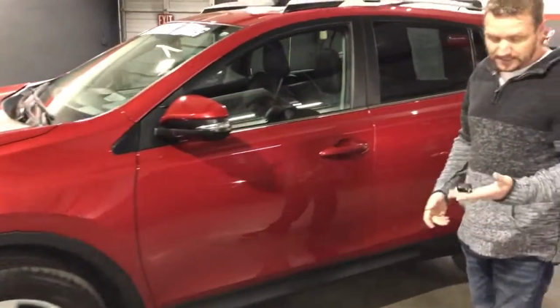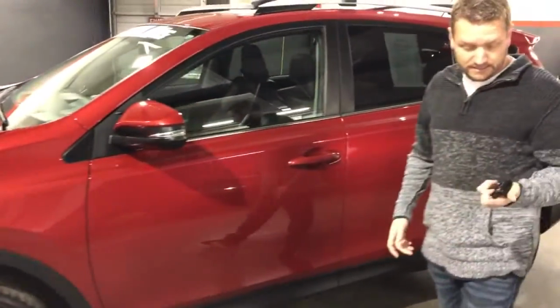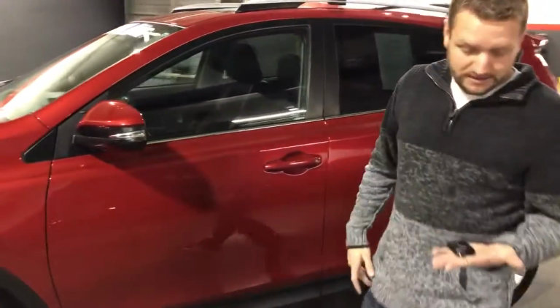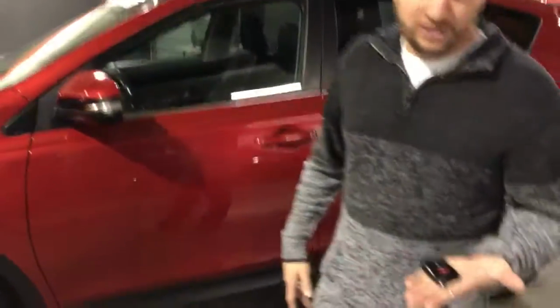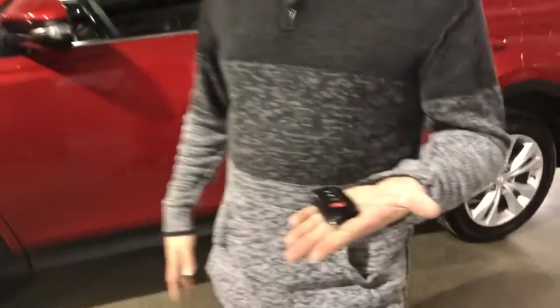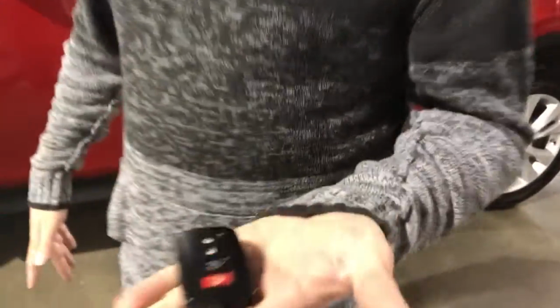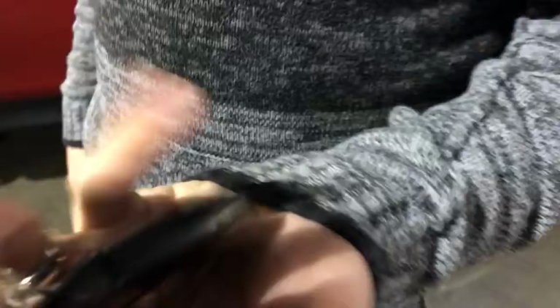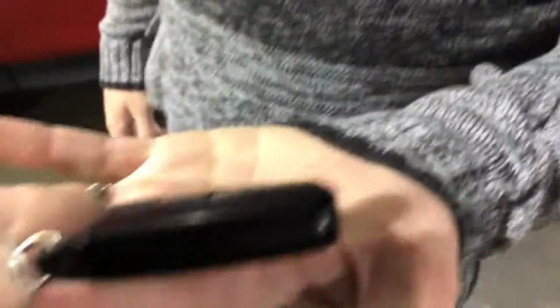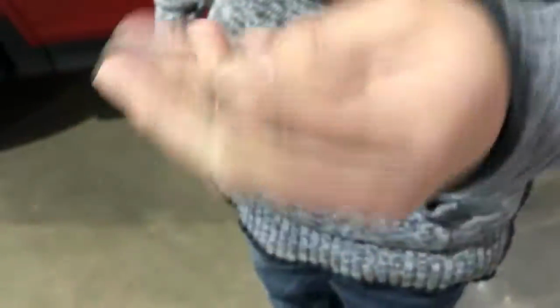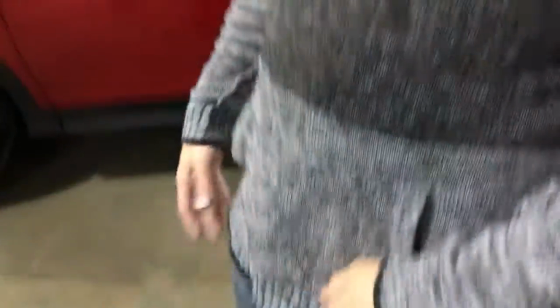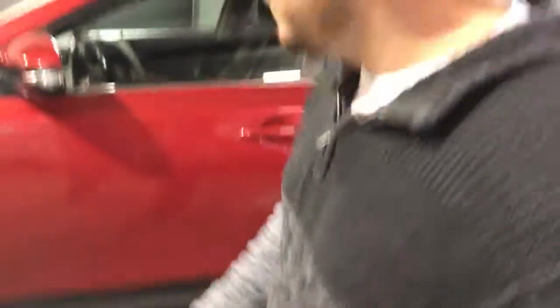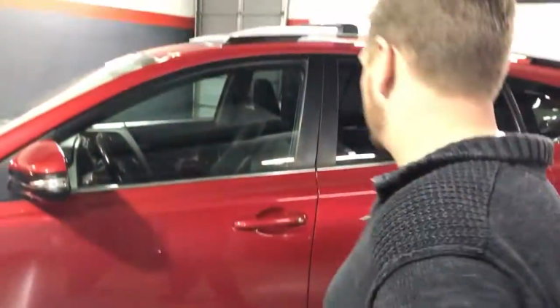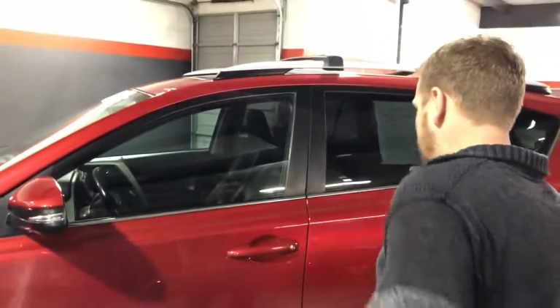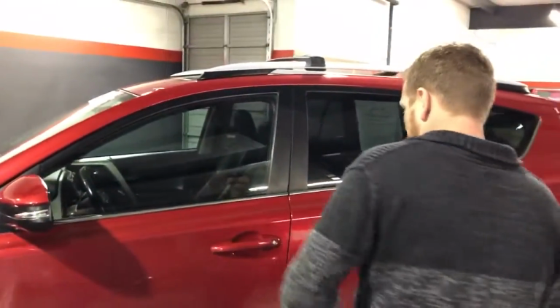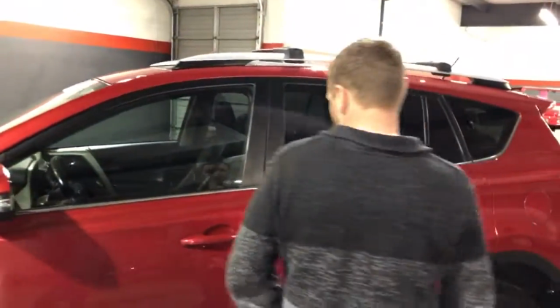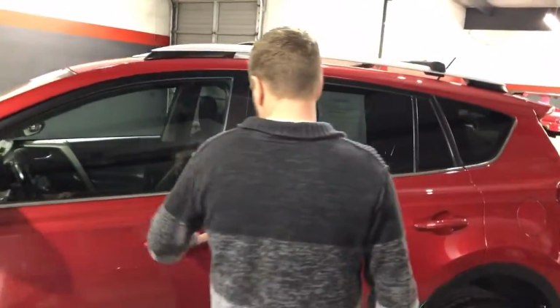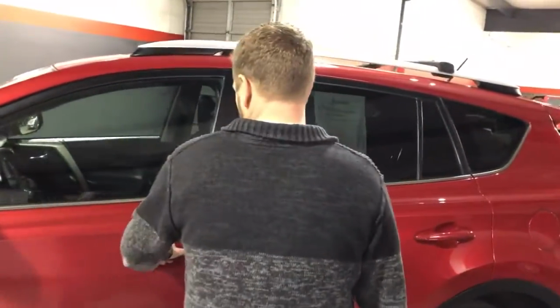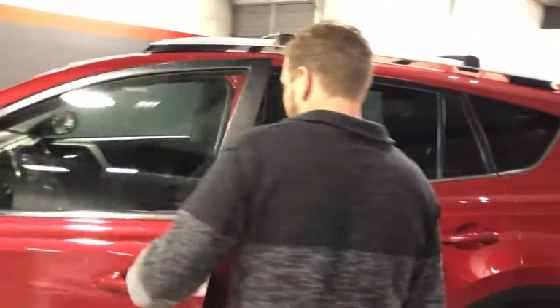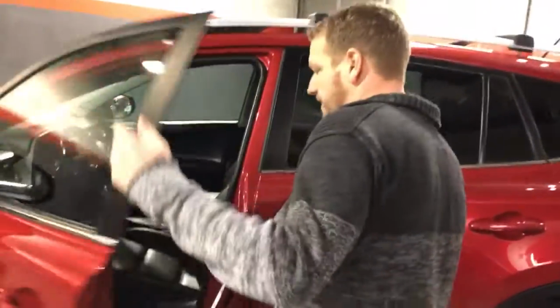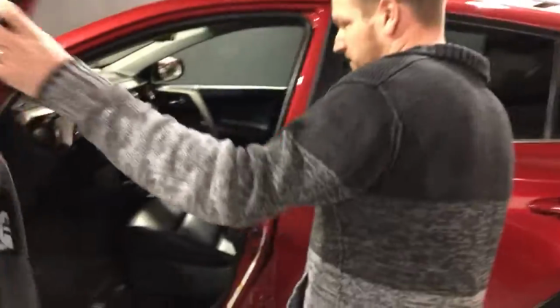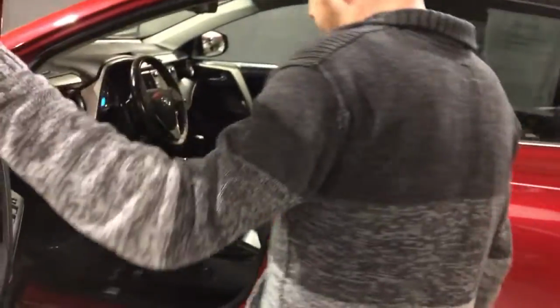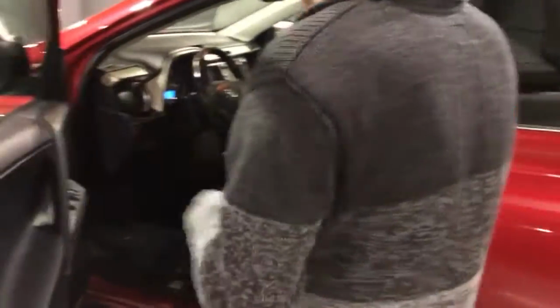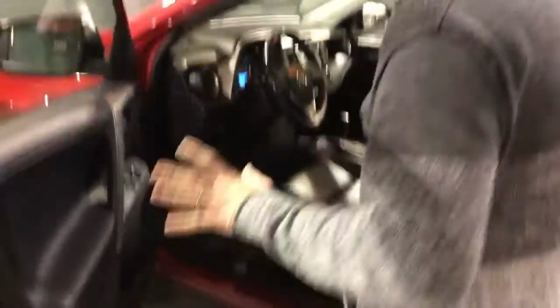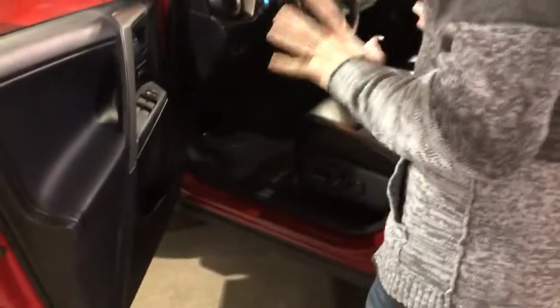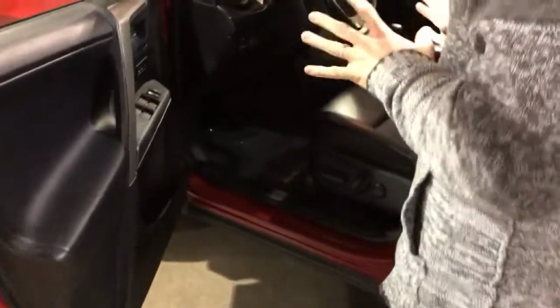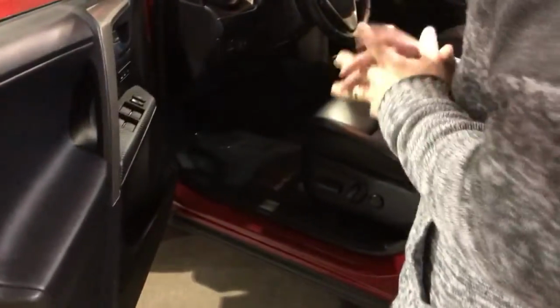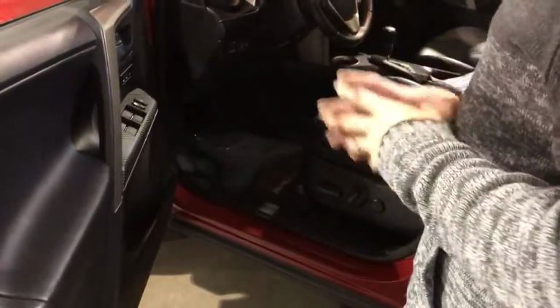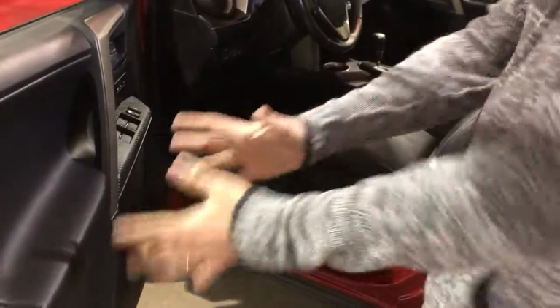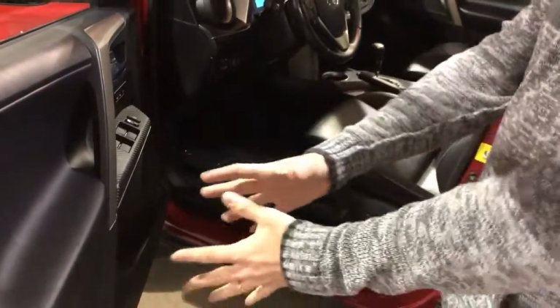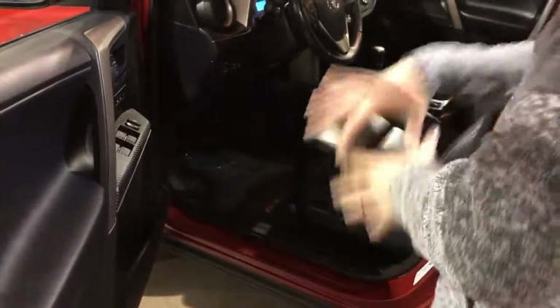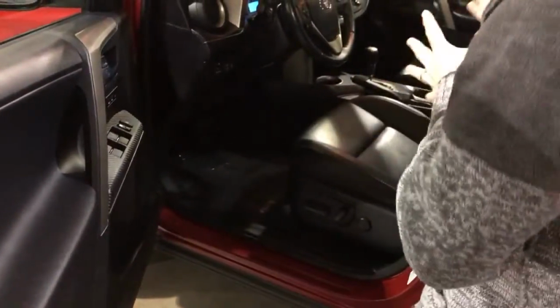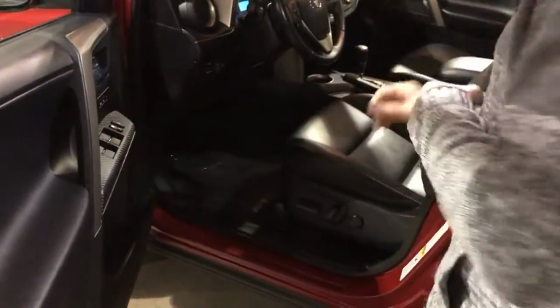It's got intelligent entry access, so you just leave this key in your pocket or in your purse. When you walk up and grab the door, the door's going to unlock. When you go inside, there are a lot of really nice features in here. We'll start from the left and work our way over.